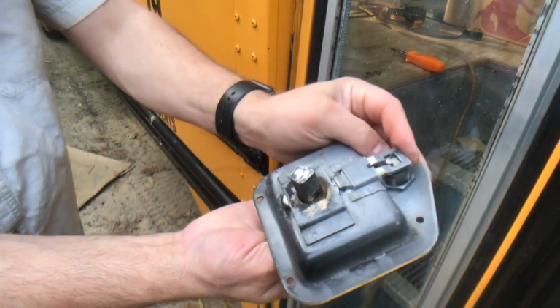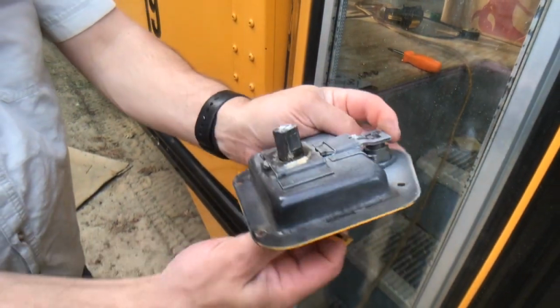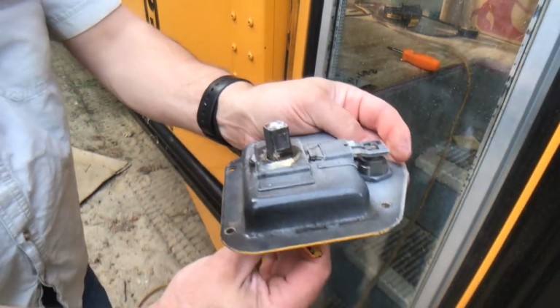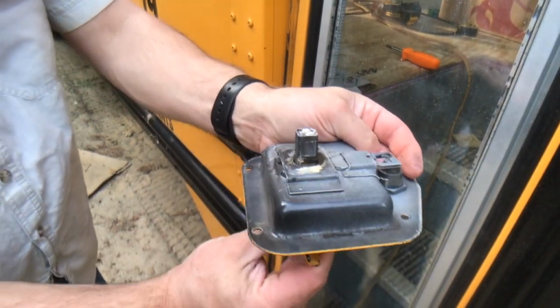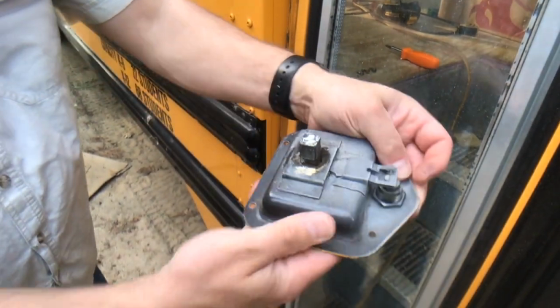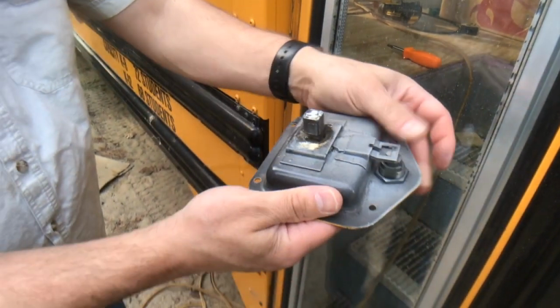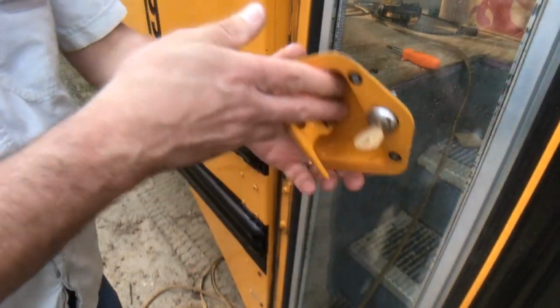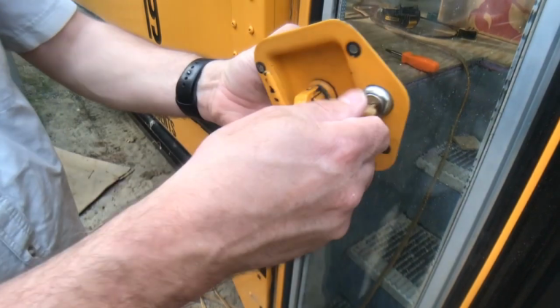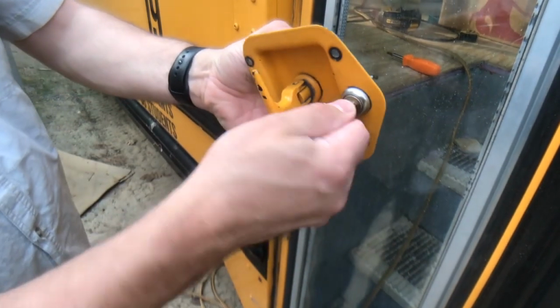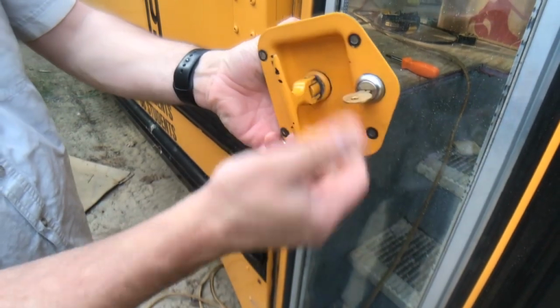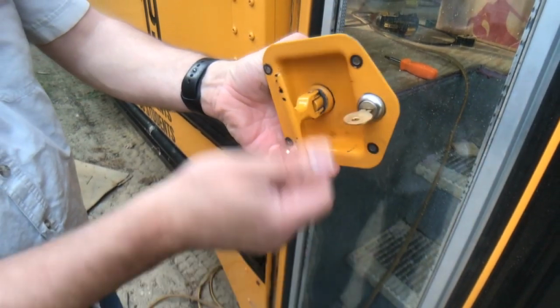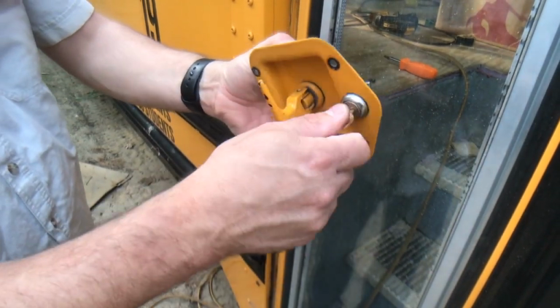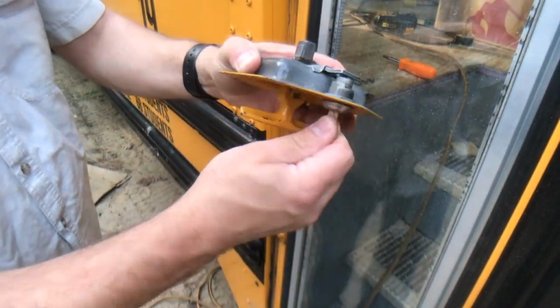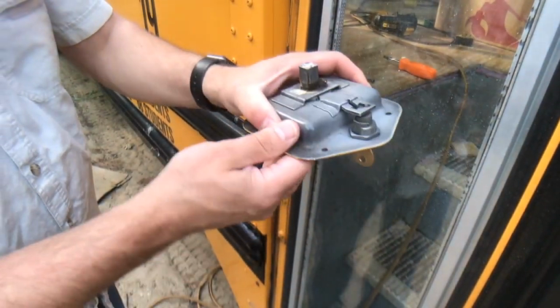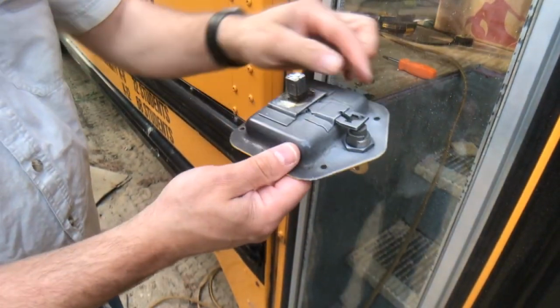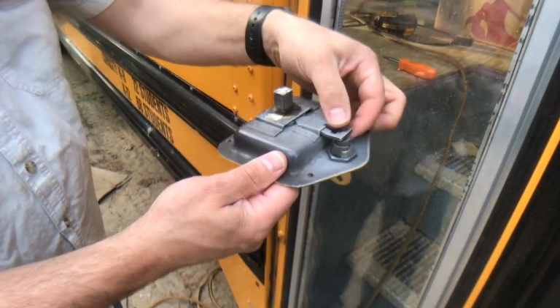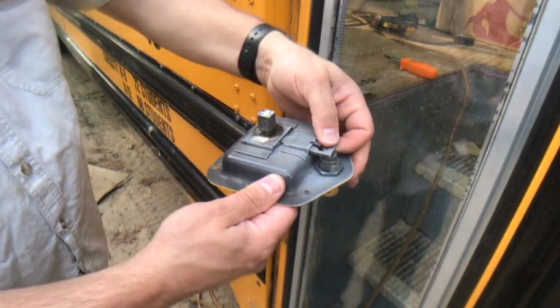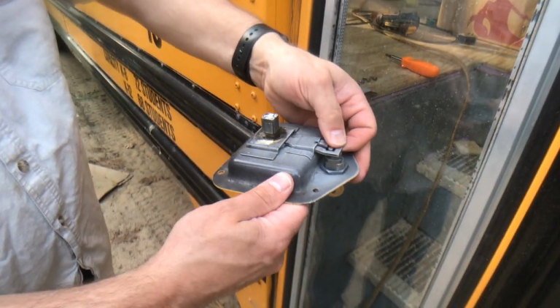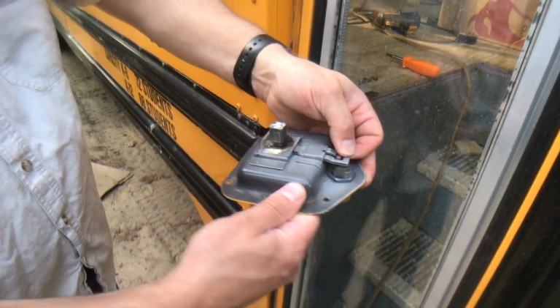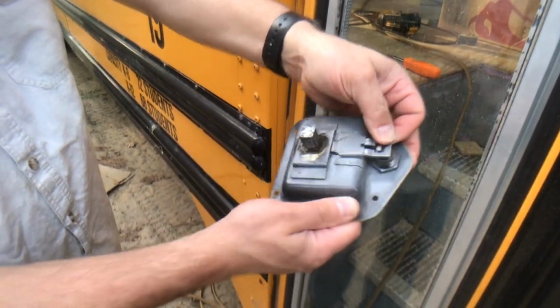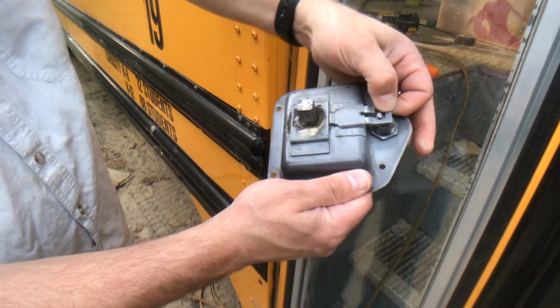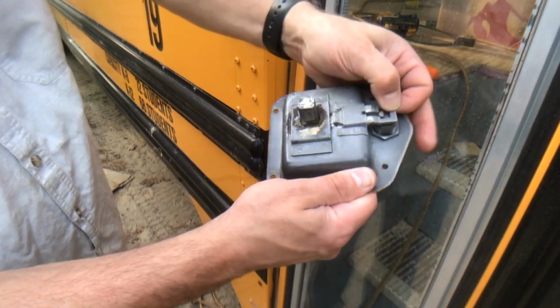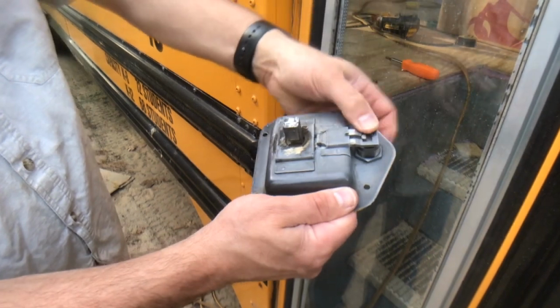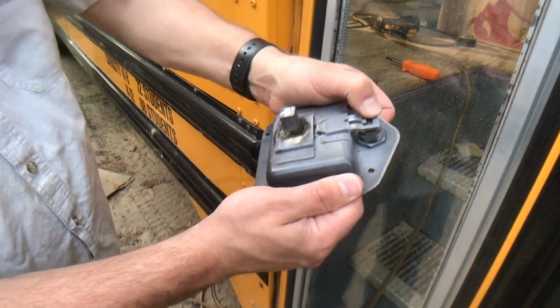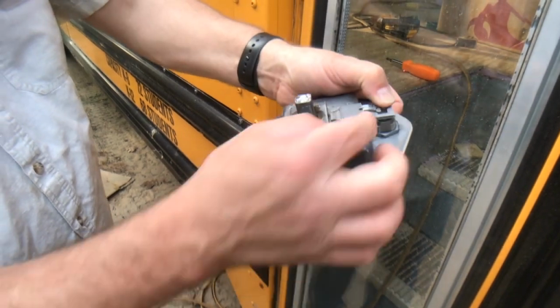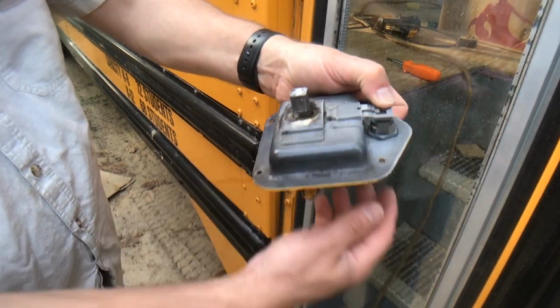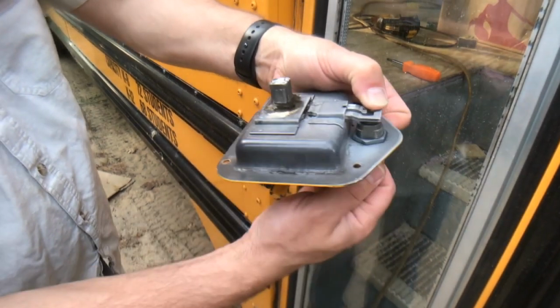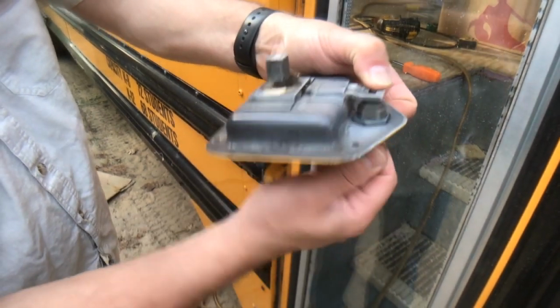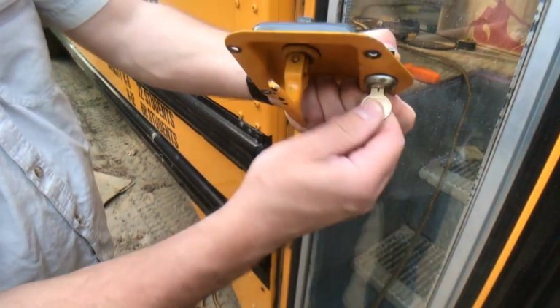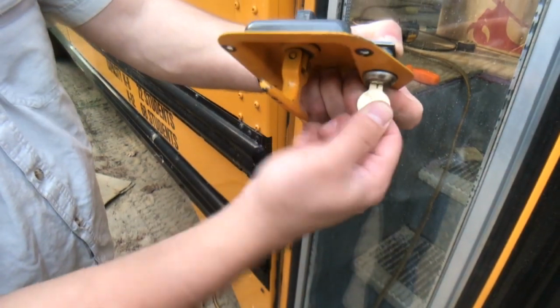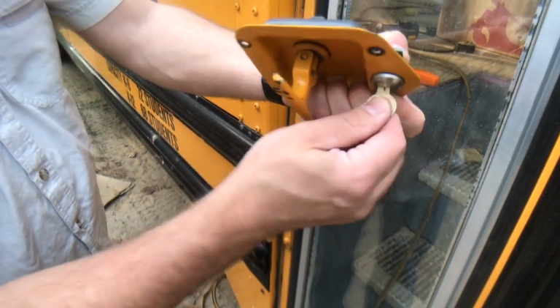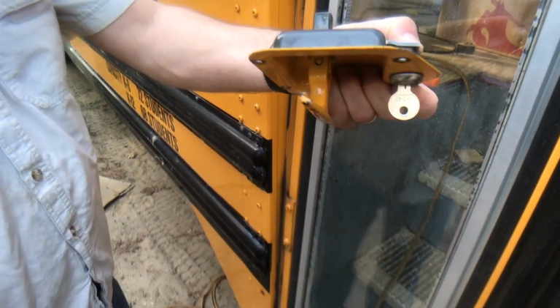But it was not turning. I couldn't get this to turn. So I held this out of the way to make sure there wasn't too much pressure on it causing the problem, and it was not.